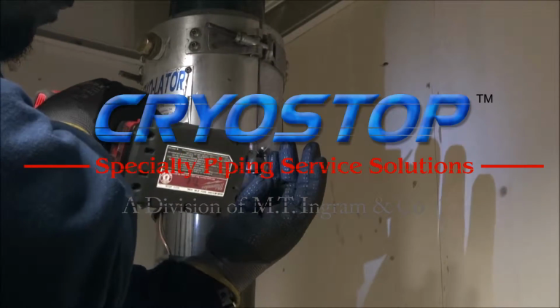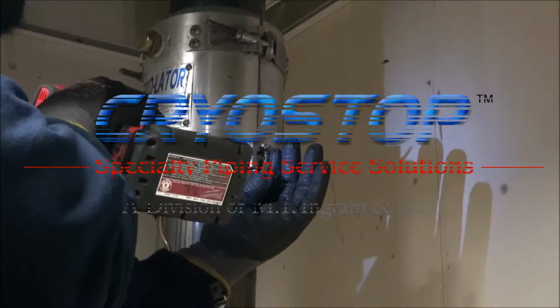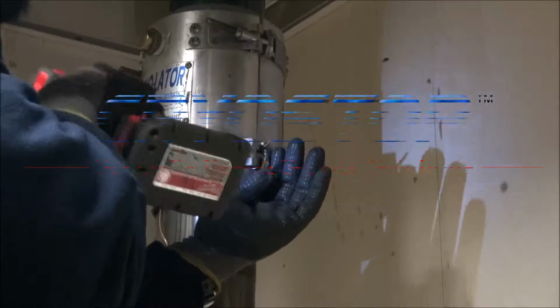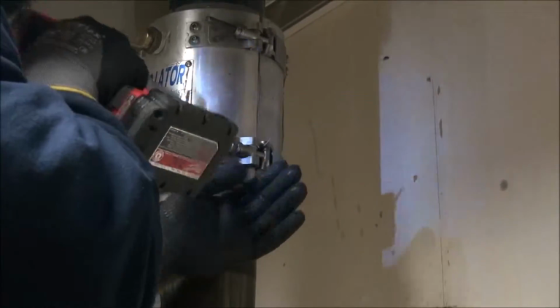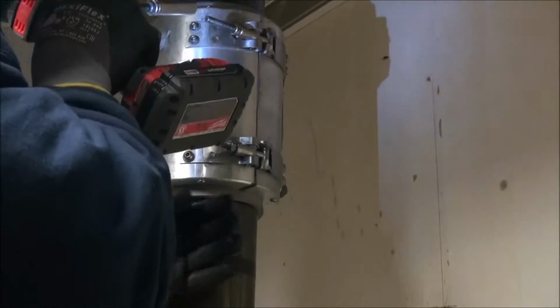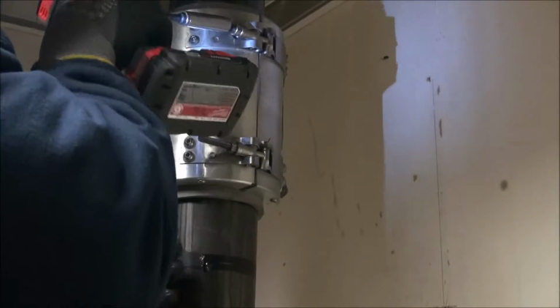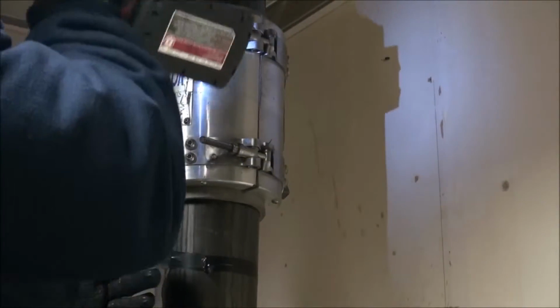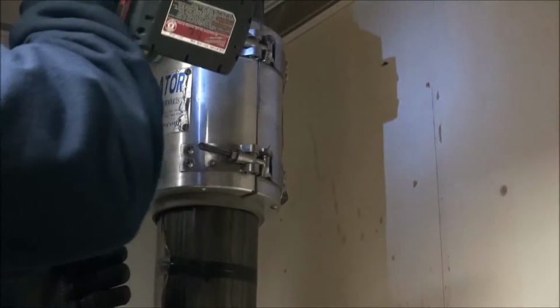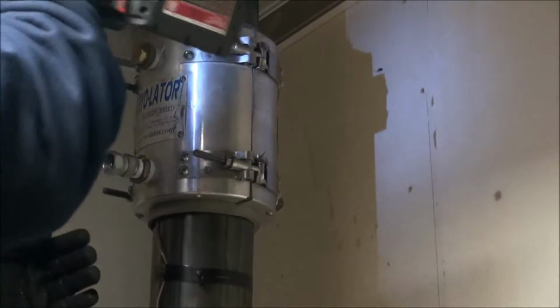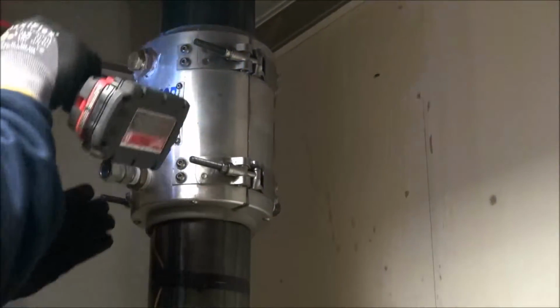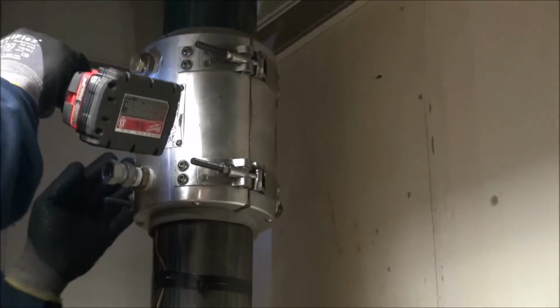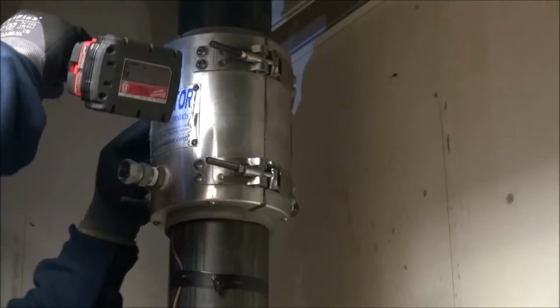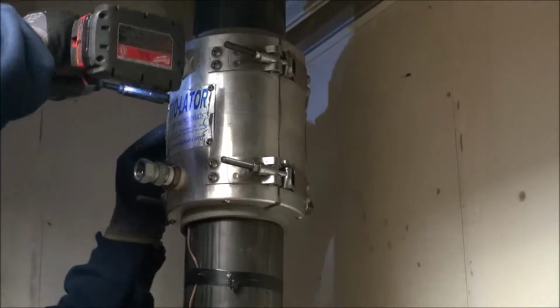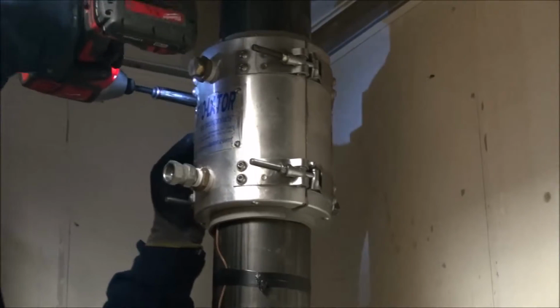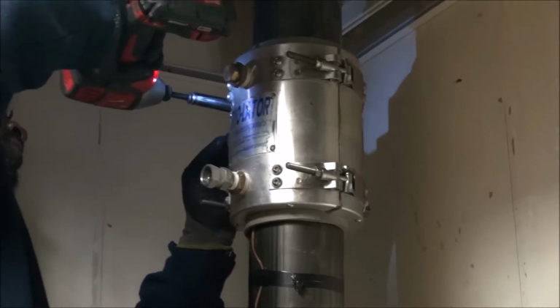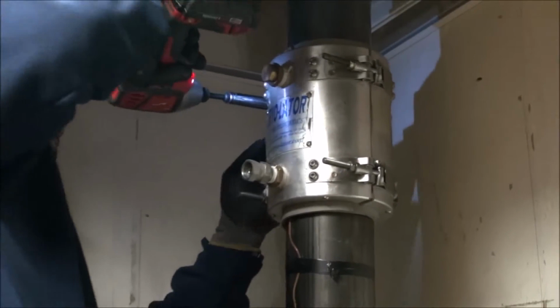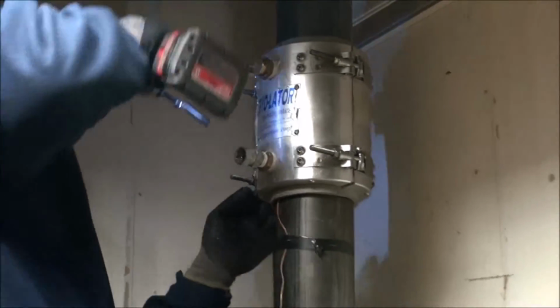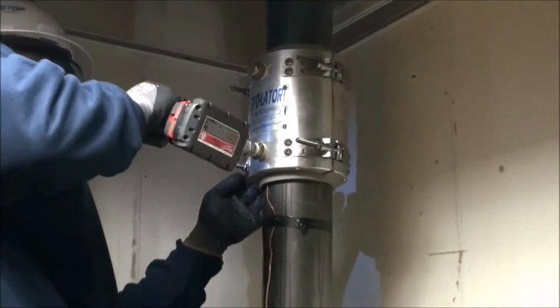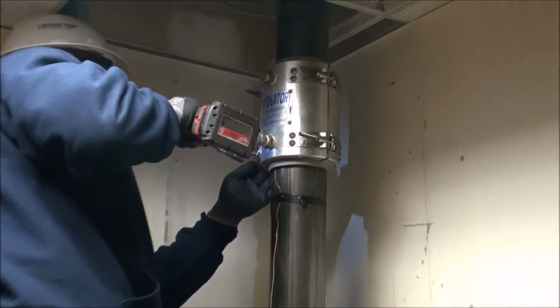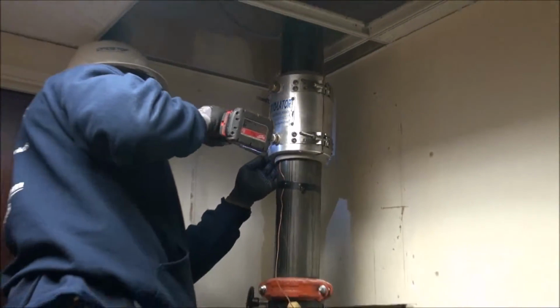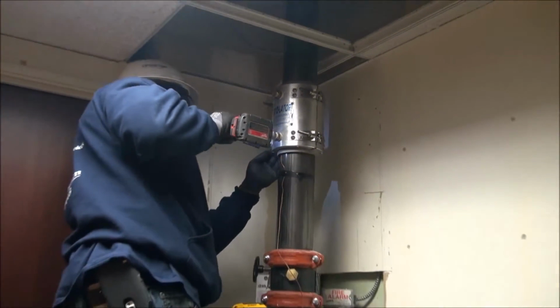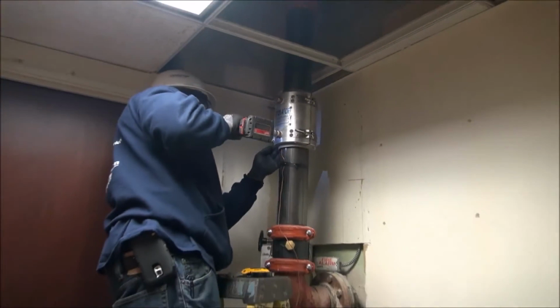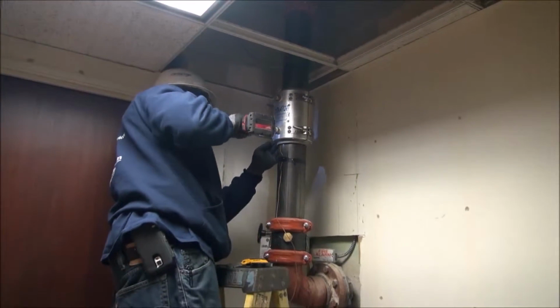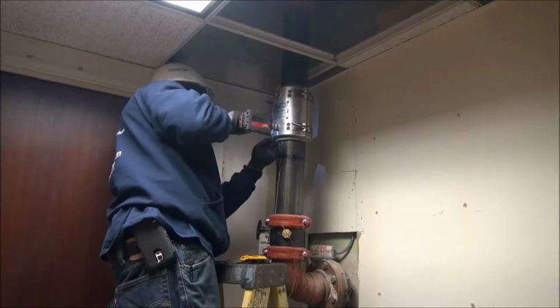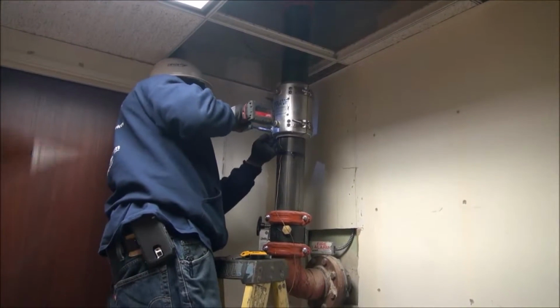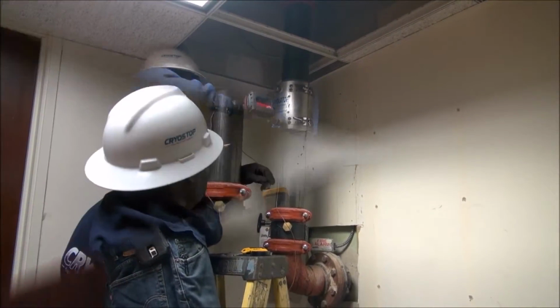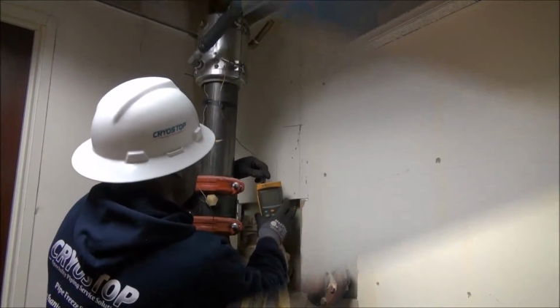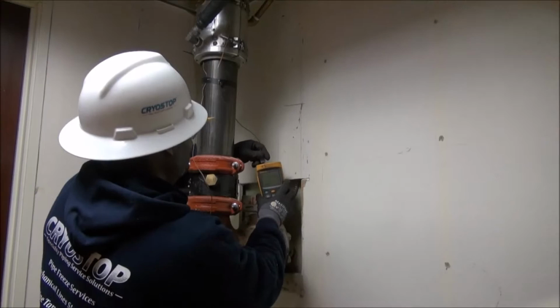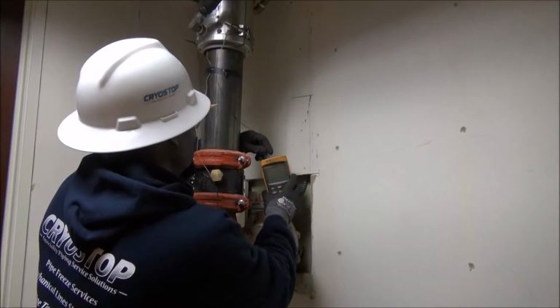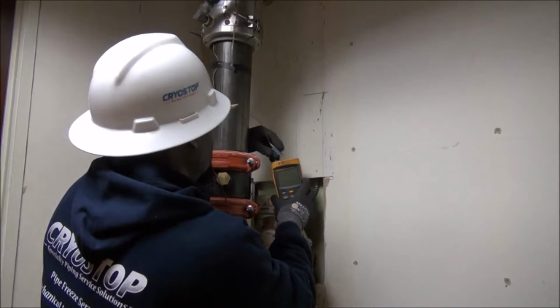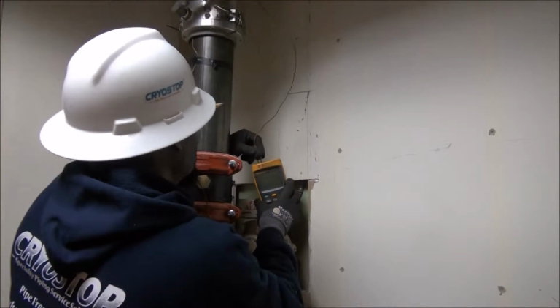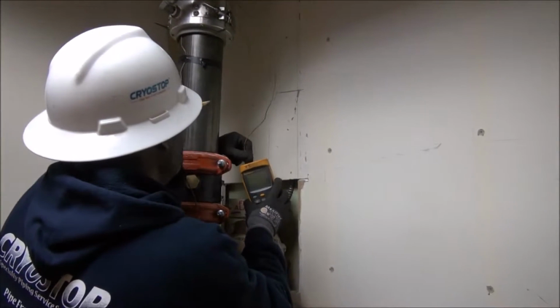What you don't see in this video is behind this wall are the hot taps and bypass piping to keep this building under full operational pressure for the fire protection of water.